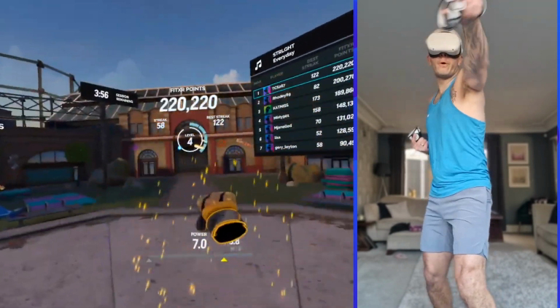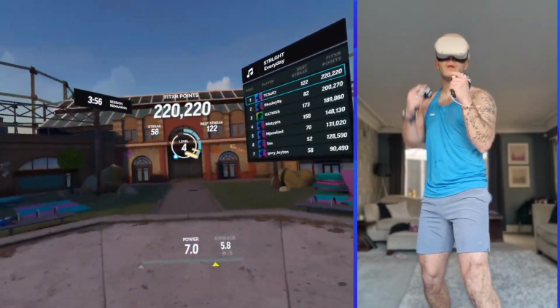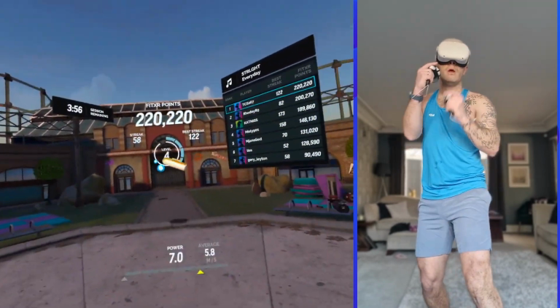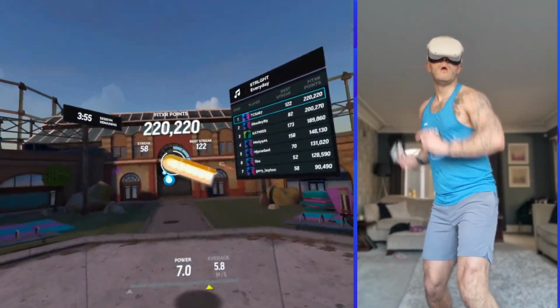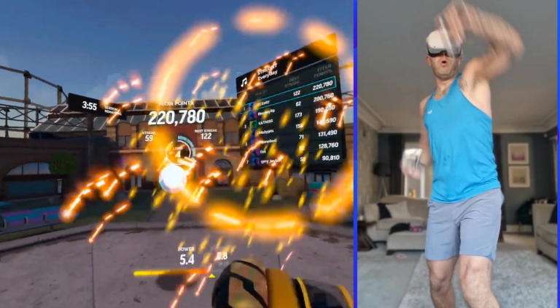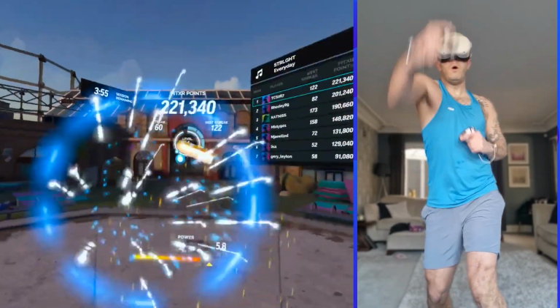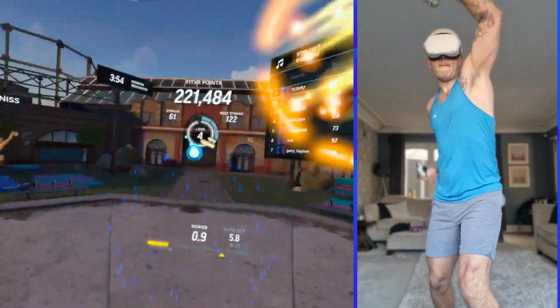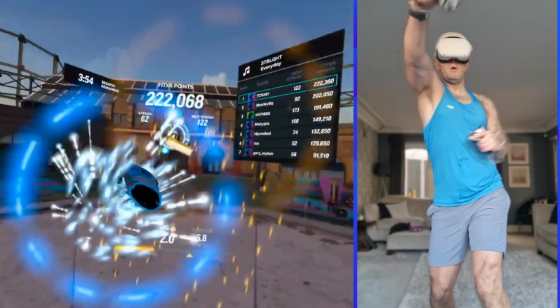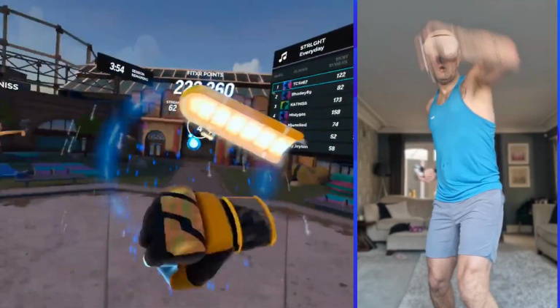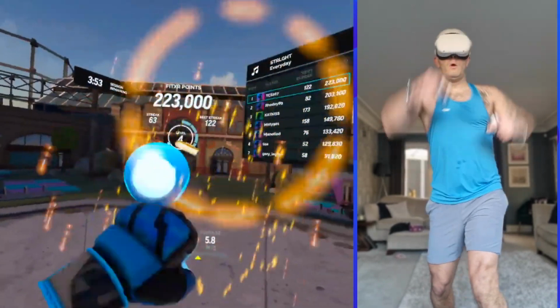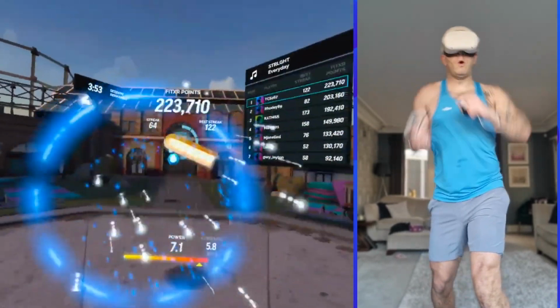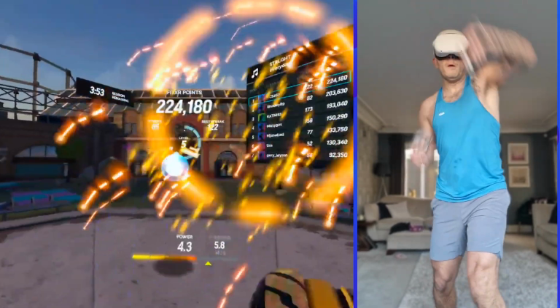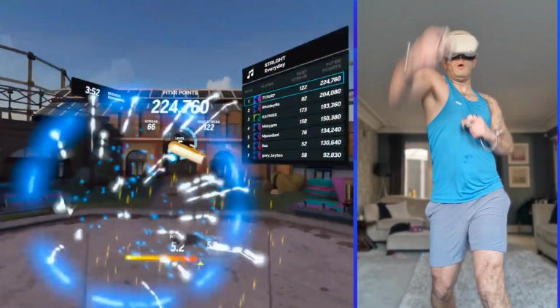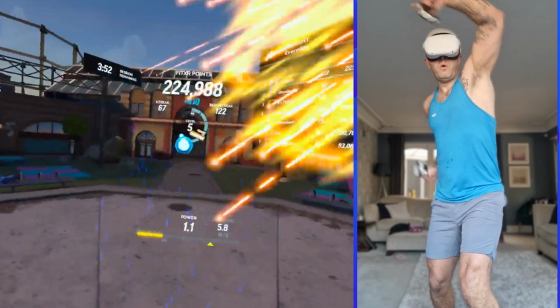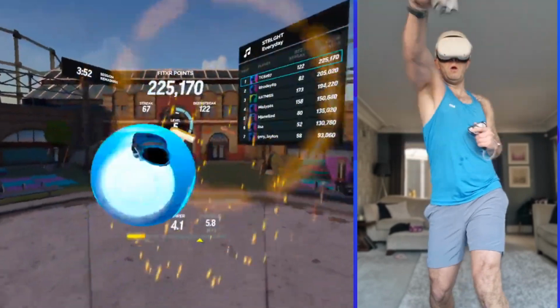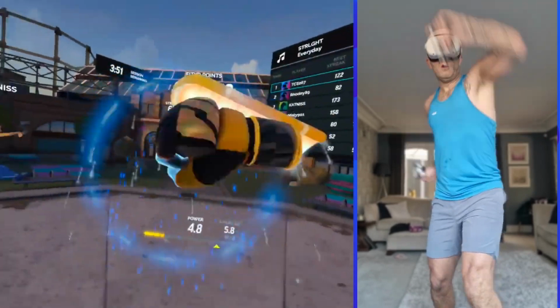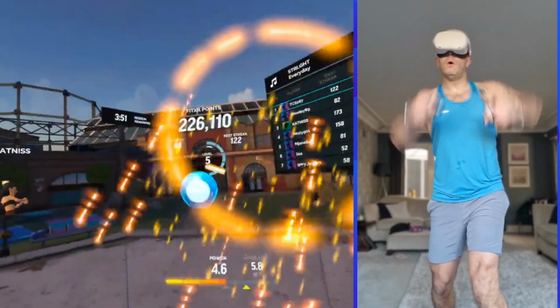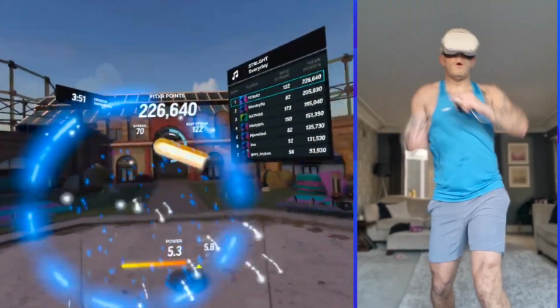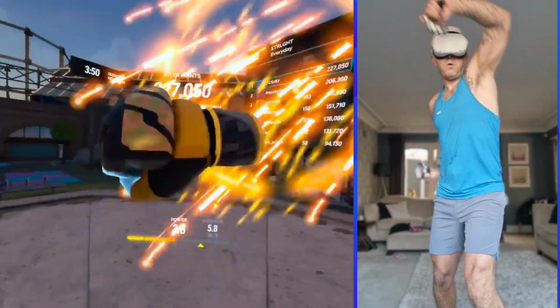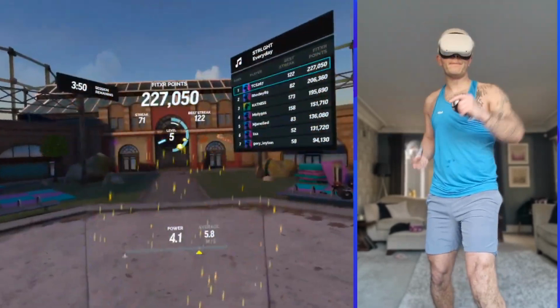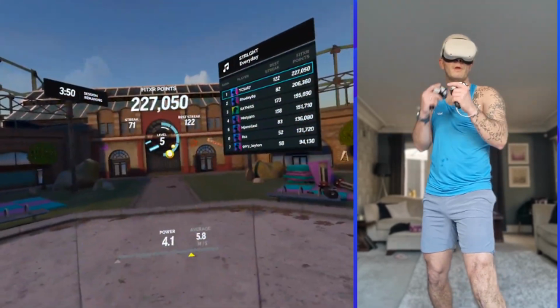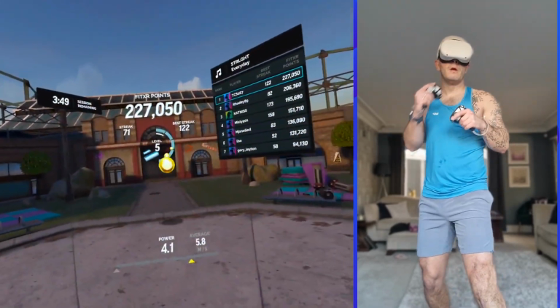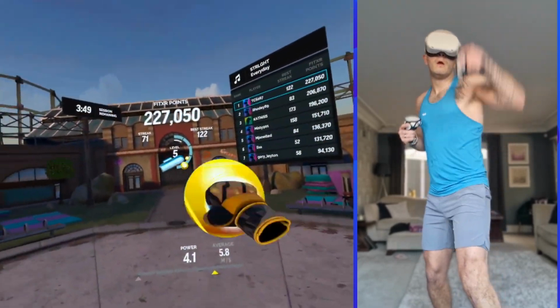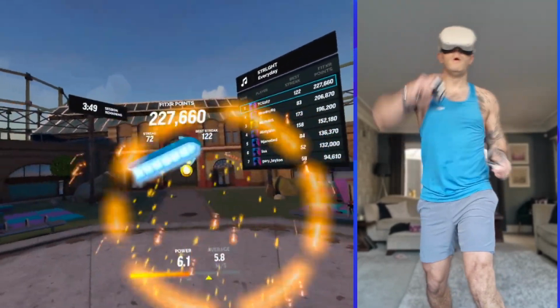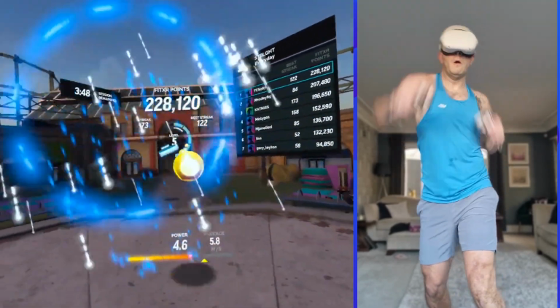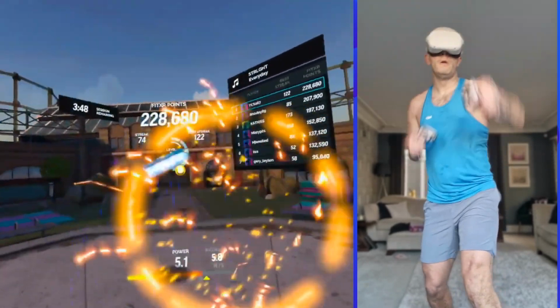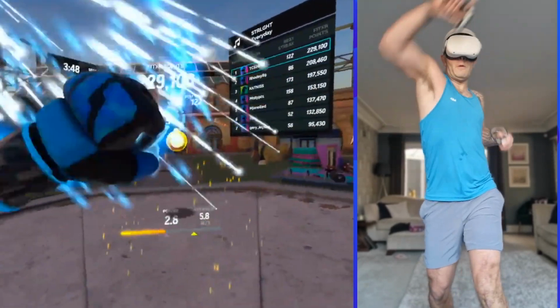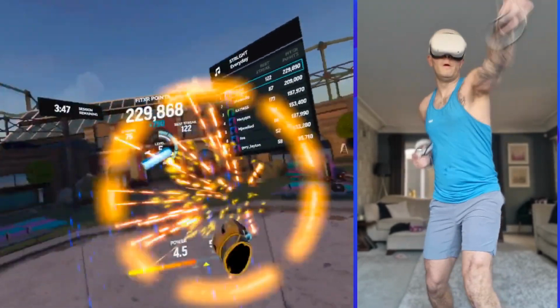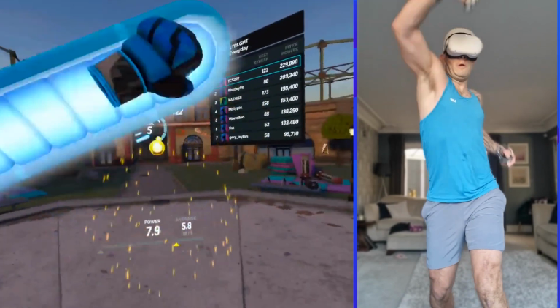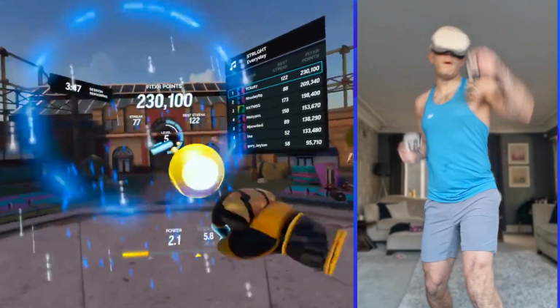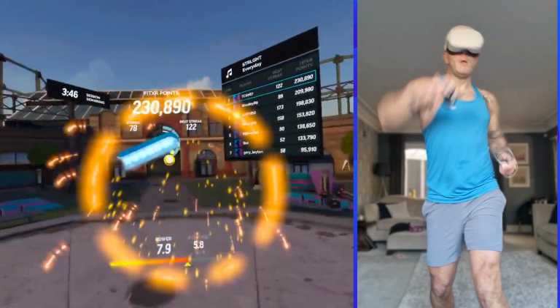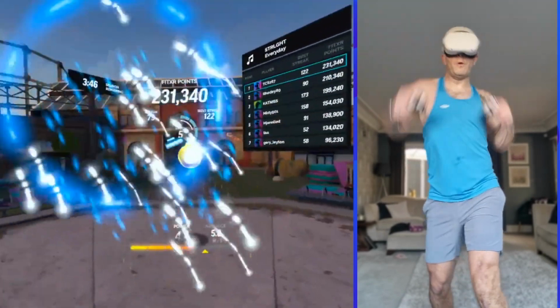Remember, that high block is a sharp movement. Keep going in that circular movement and create a barrier with your arms. Nice — exactly what I'm talking about.